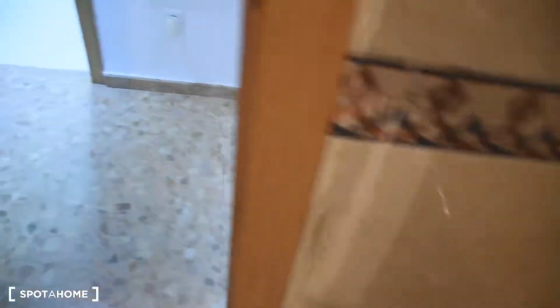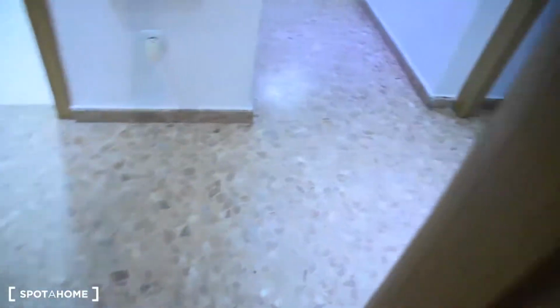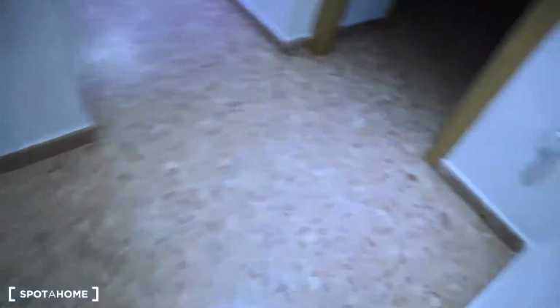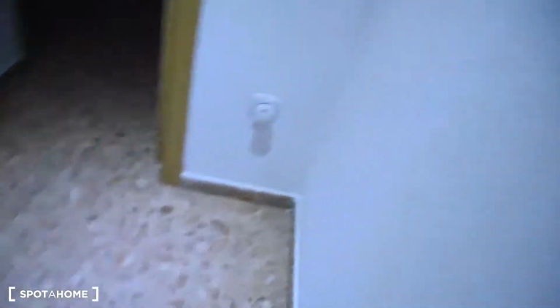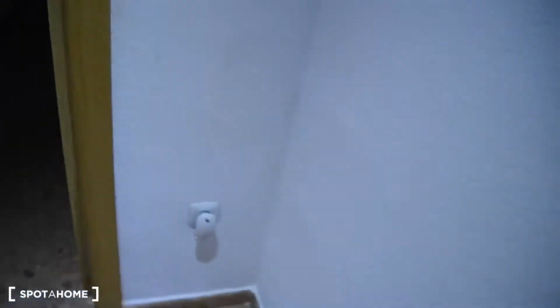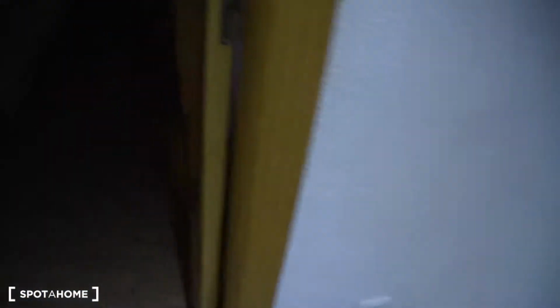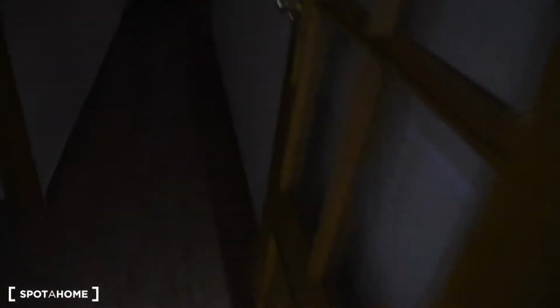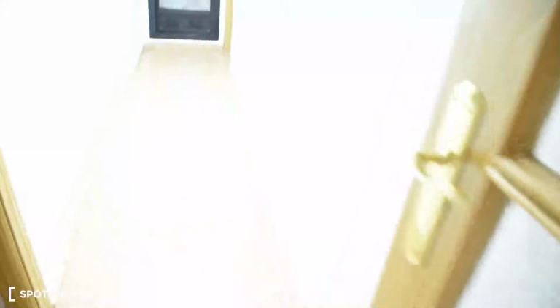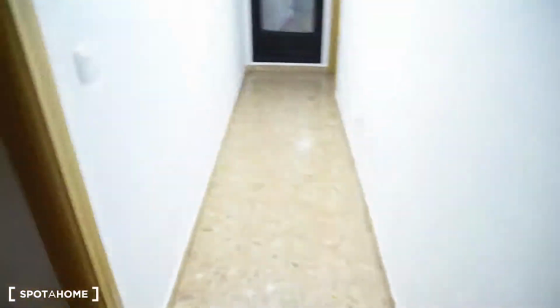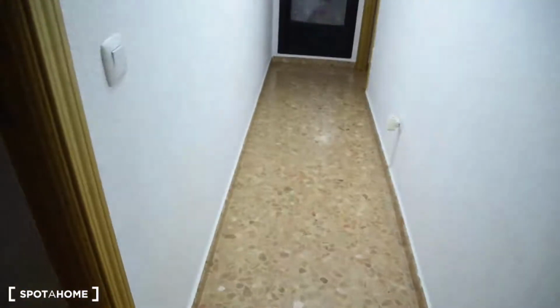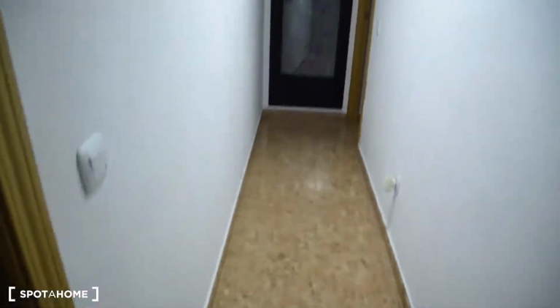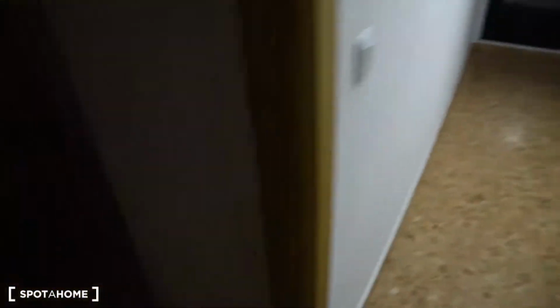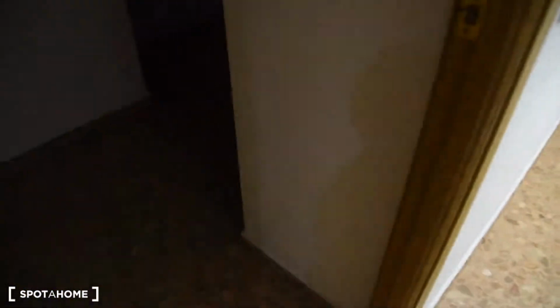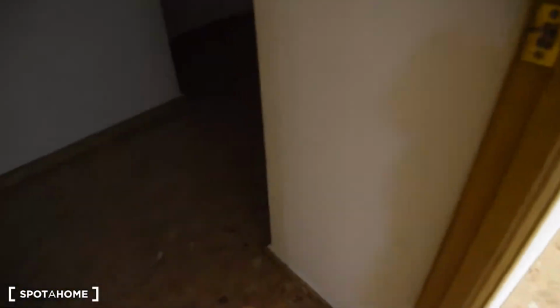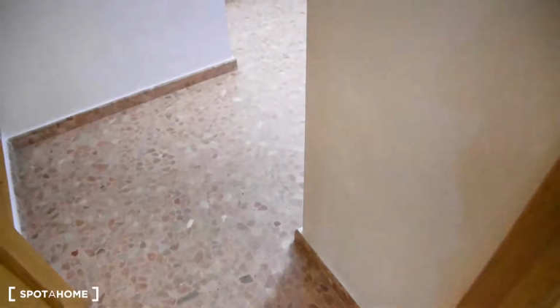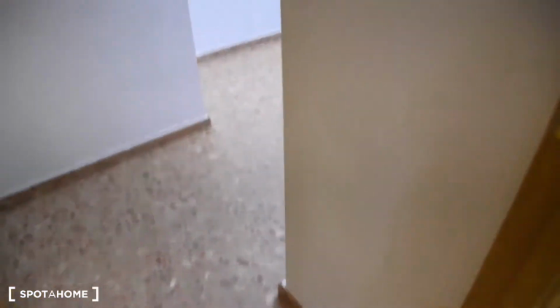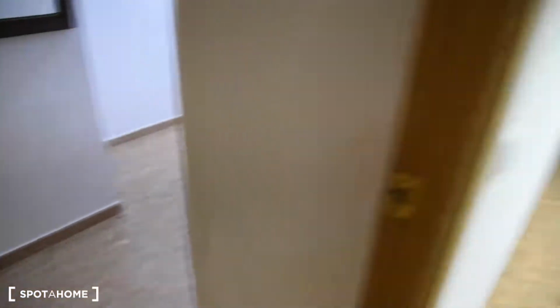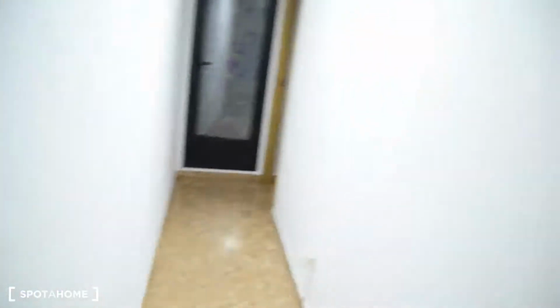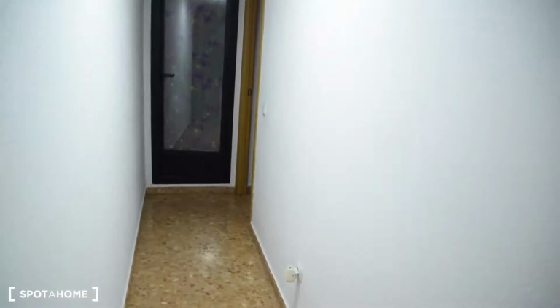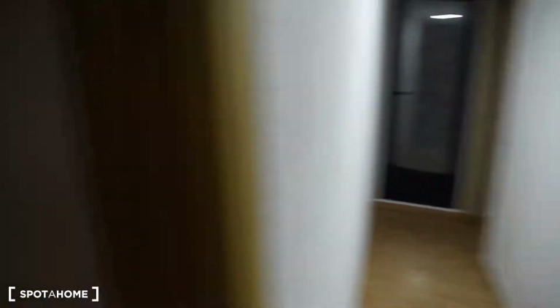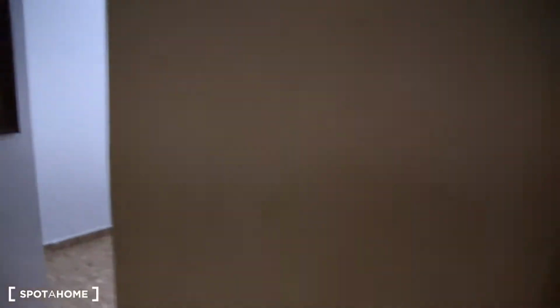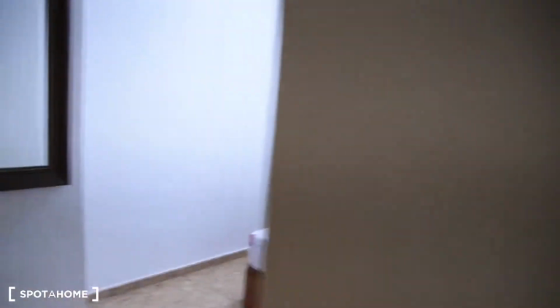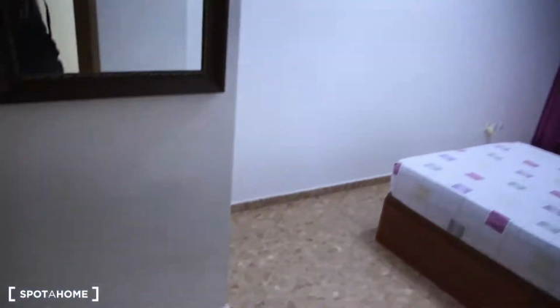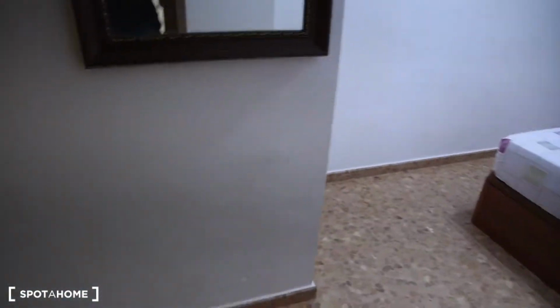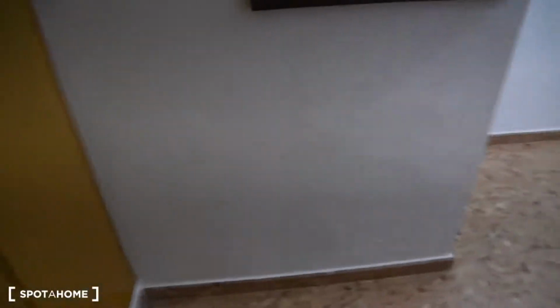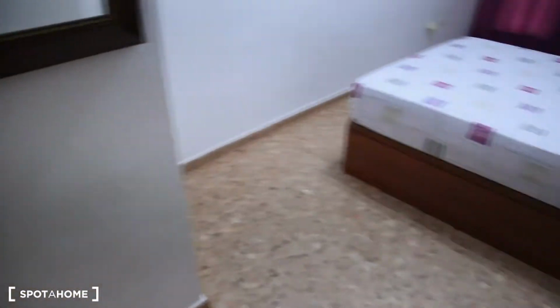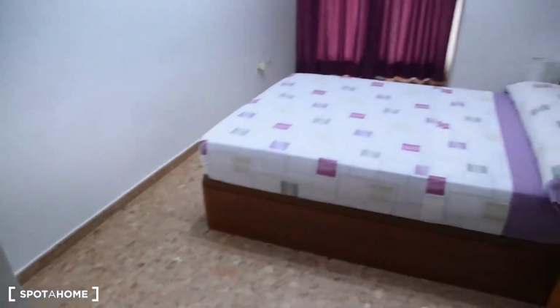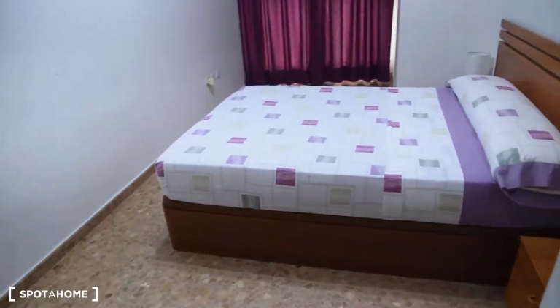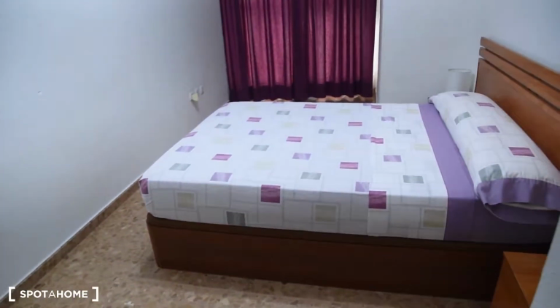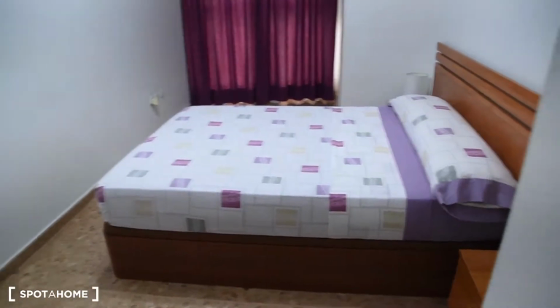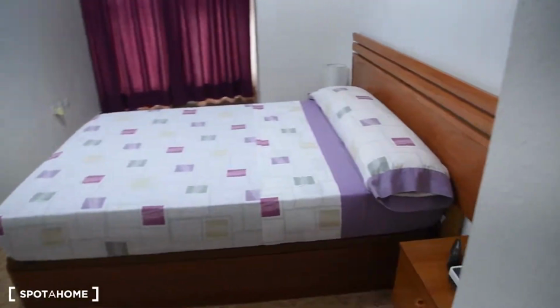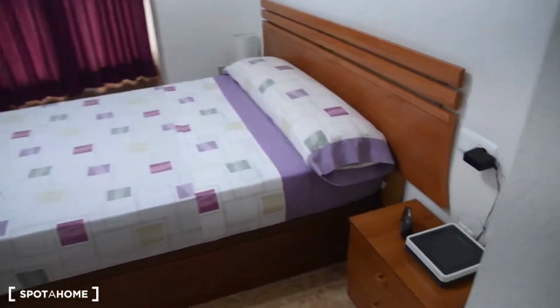And now, continuing, we've got the corridor connecting the bedrooms — bedroom number one and bedroom number two — and the laundry room. Let's start with bedroom number one.